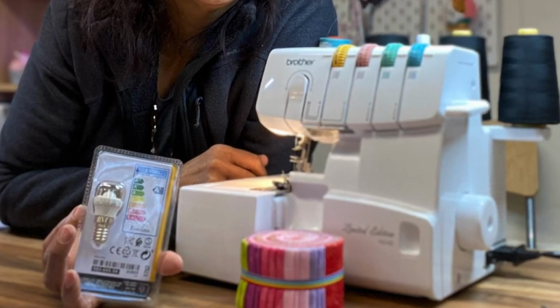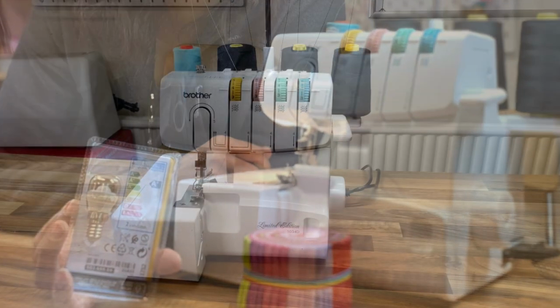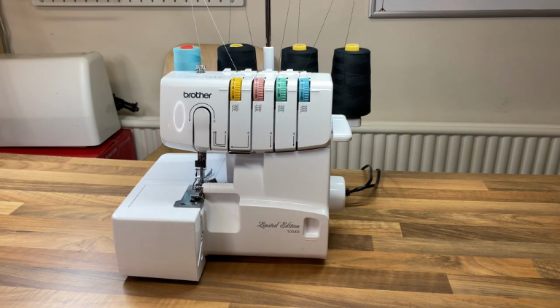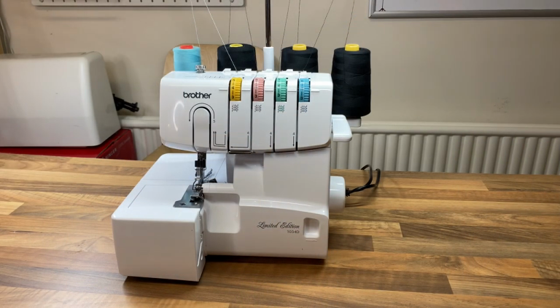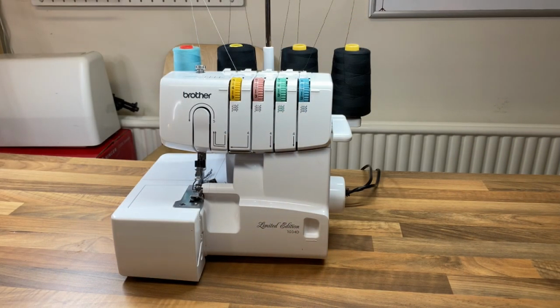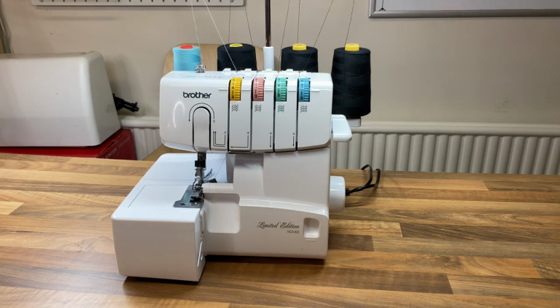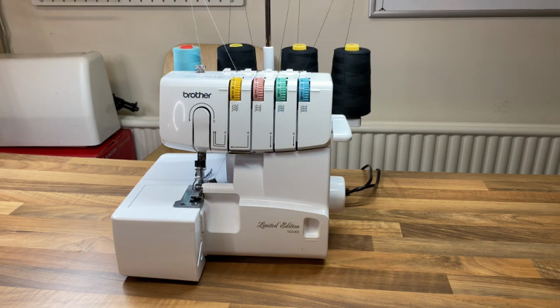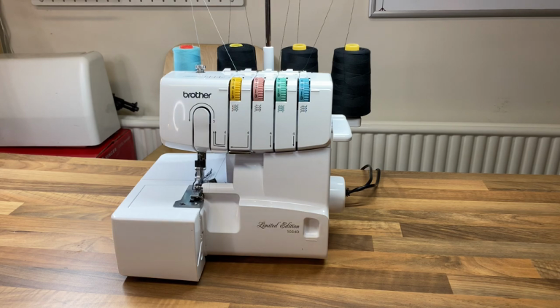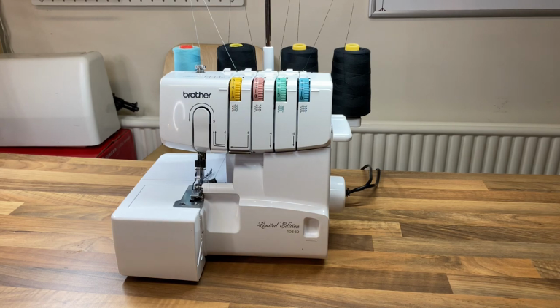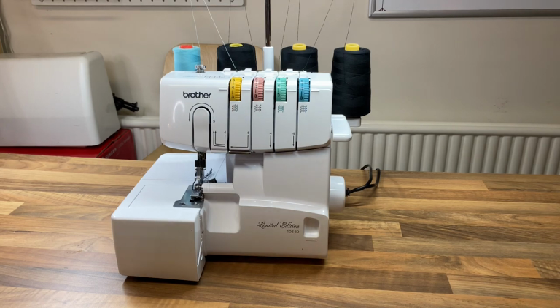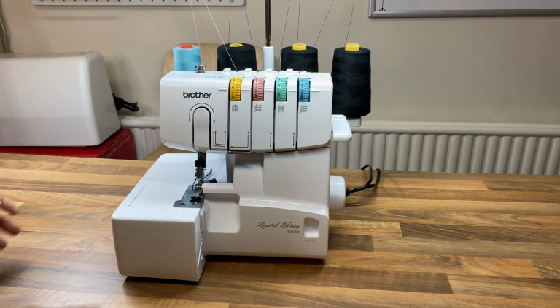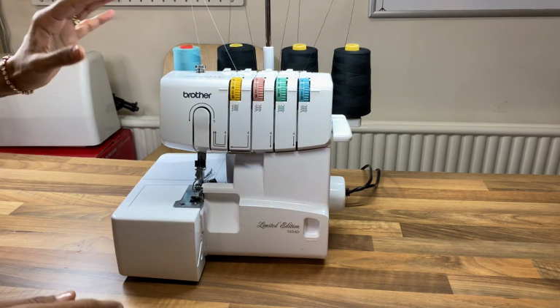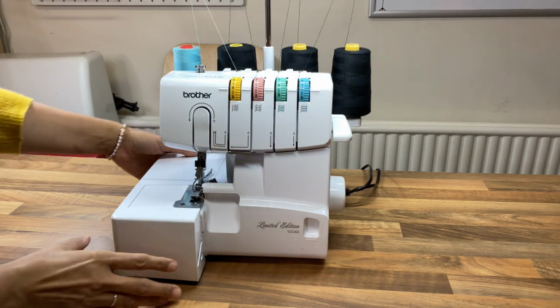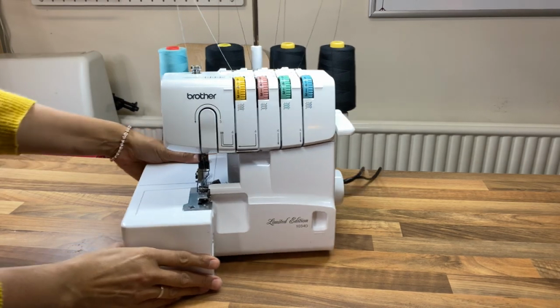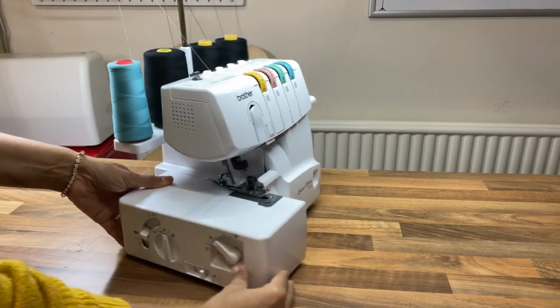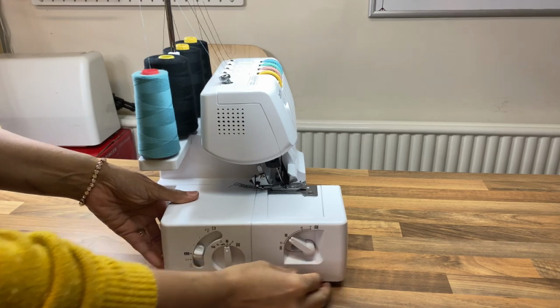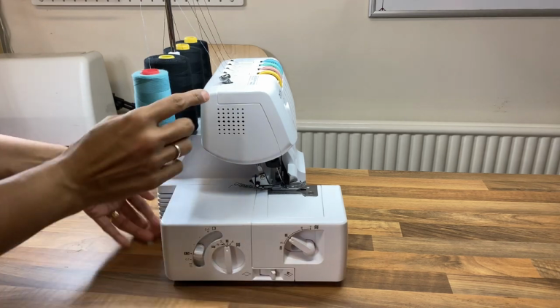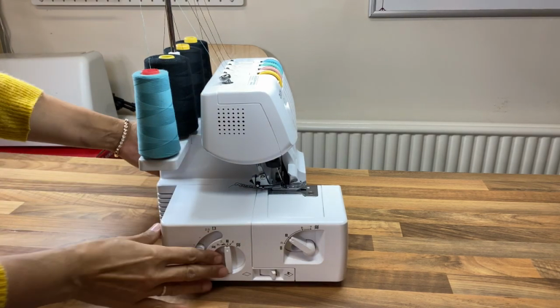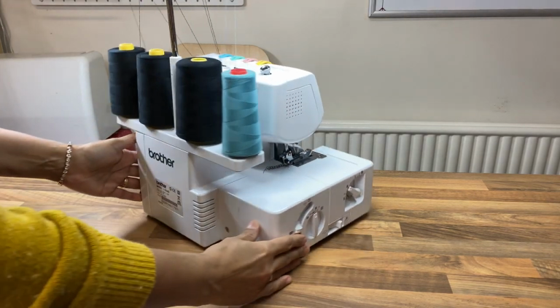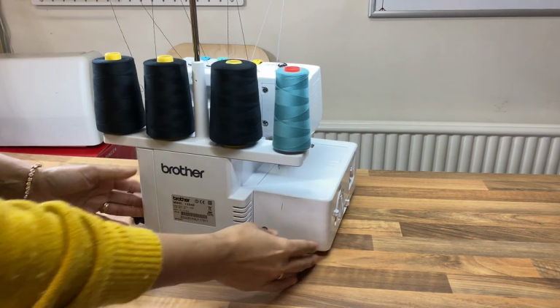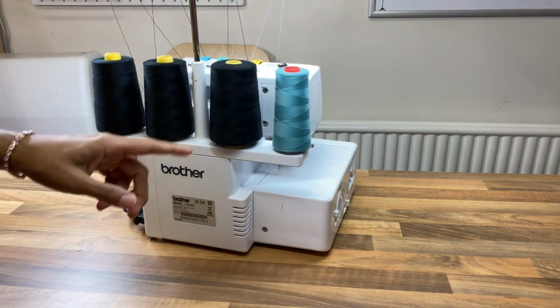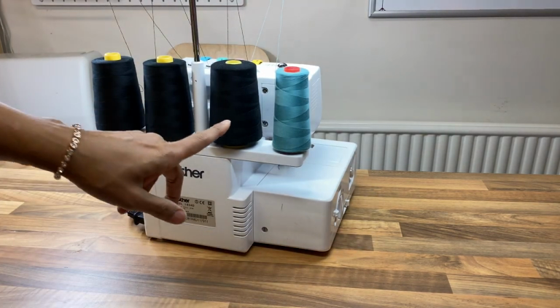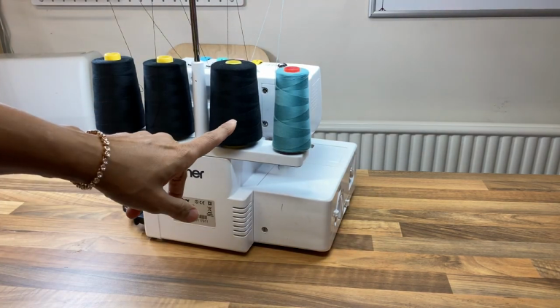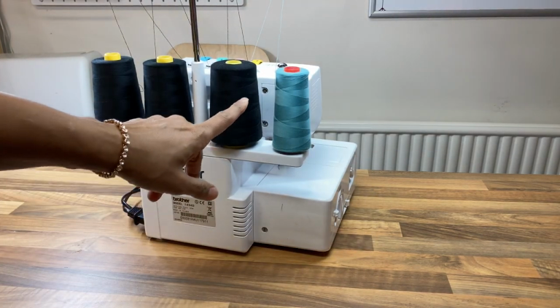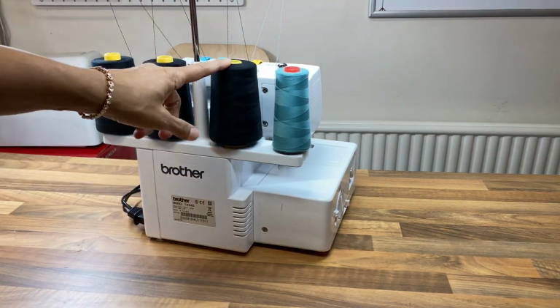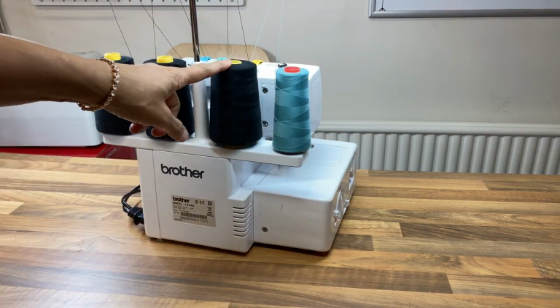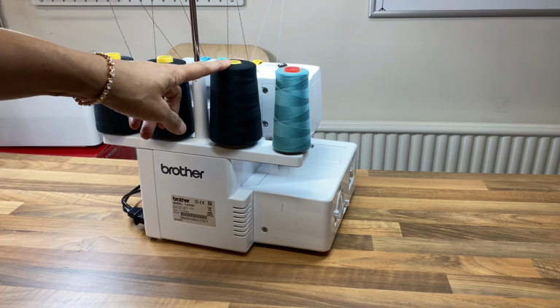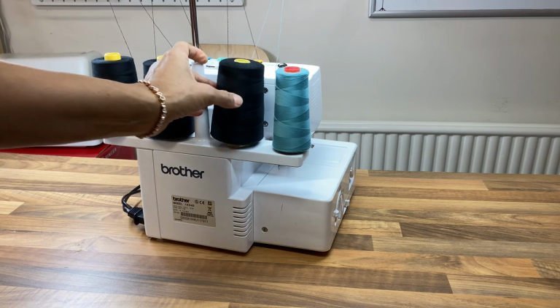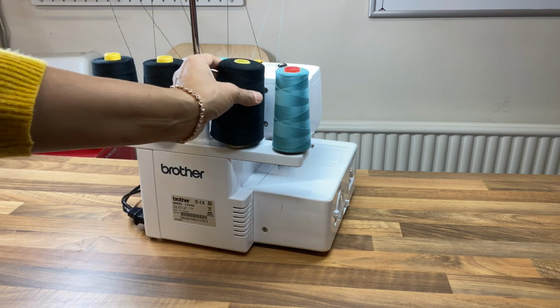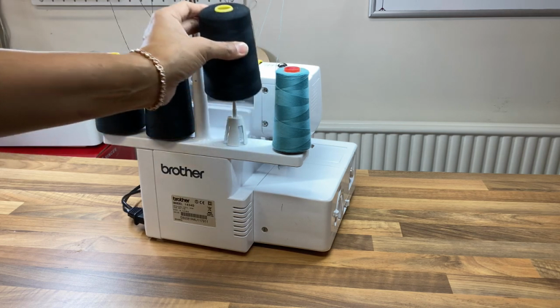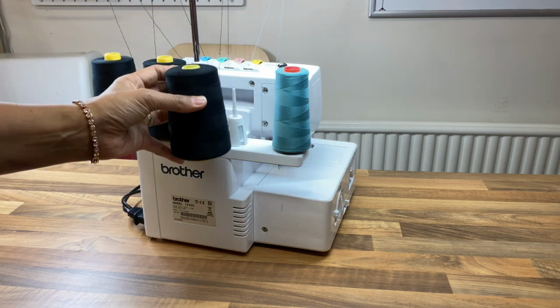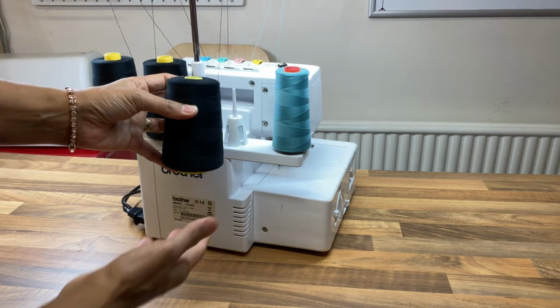Let me show you how to change the bulb on this machine. The bulb's blown. What I need to do is access the two screws in the back. There's a bobbin in the way, so I just need to take that down carefully.